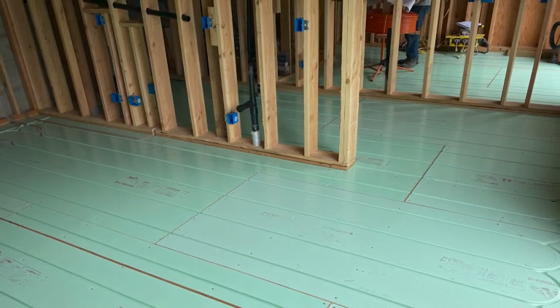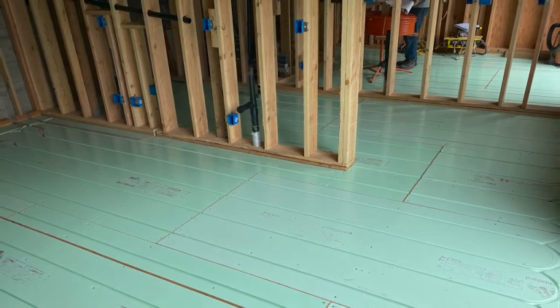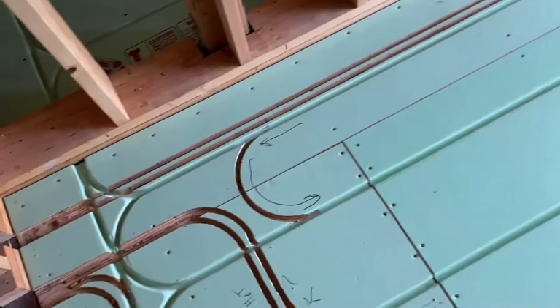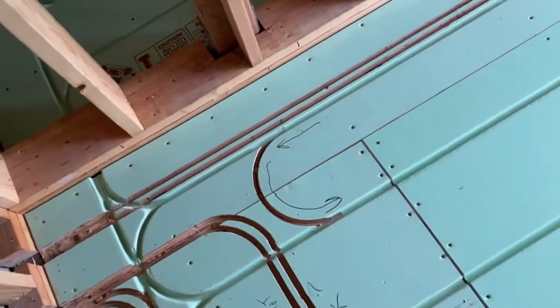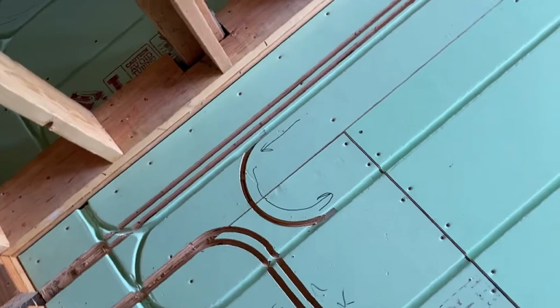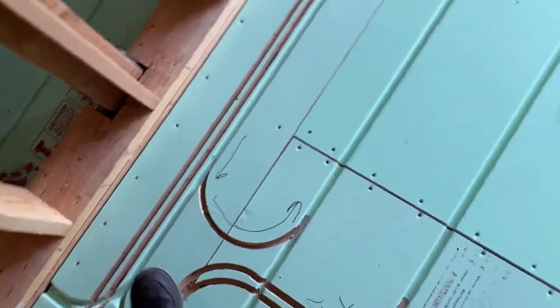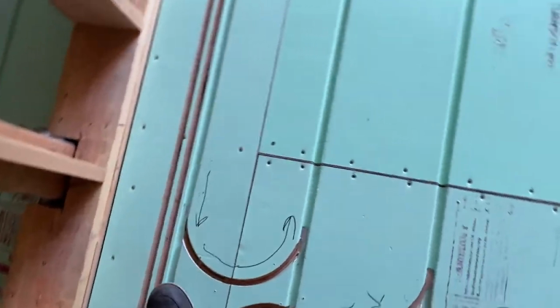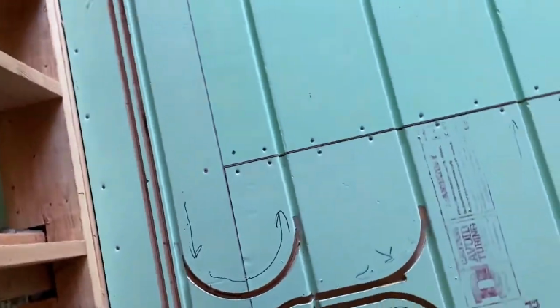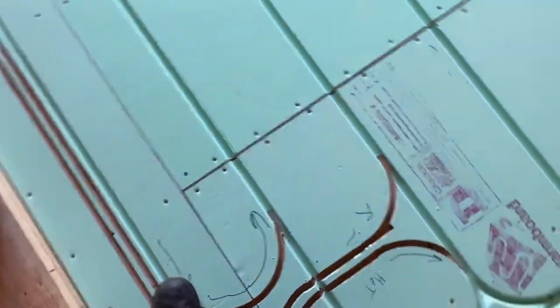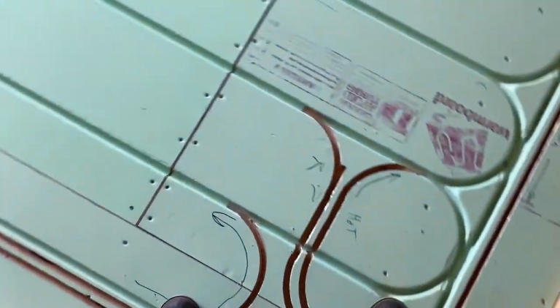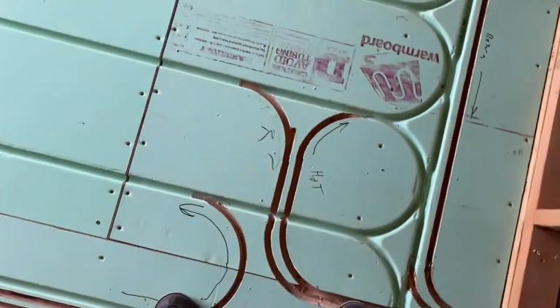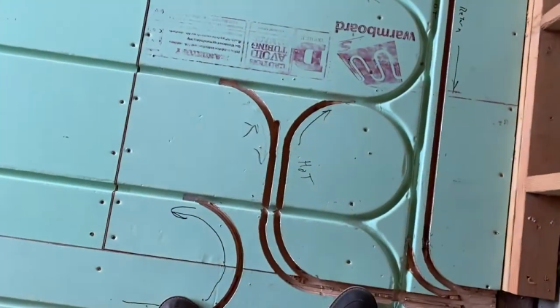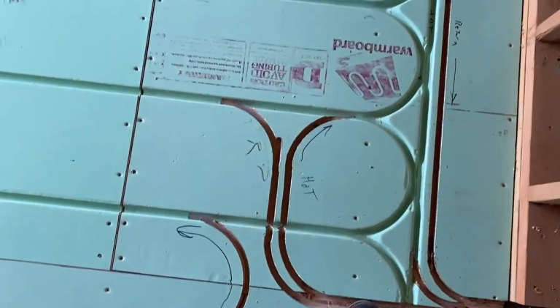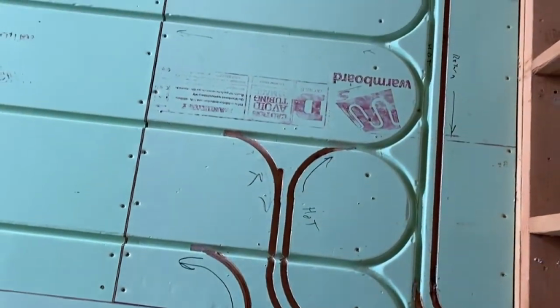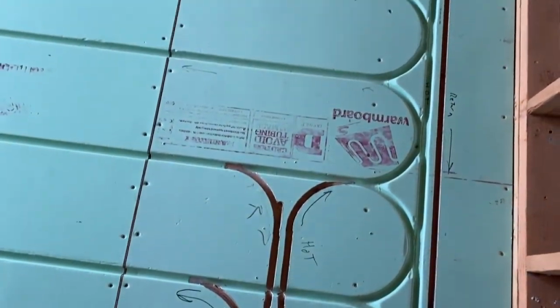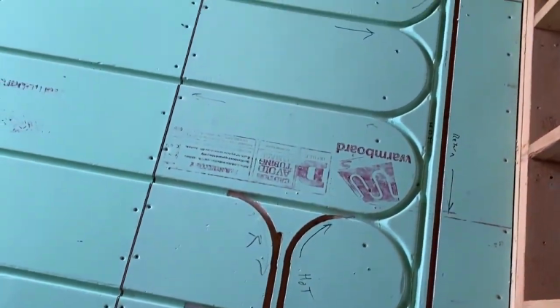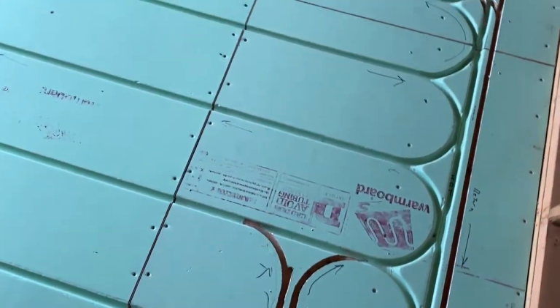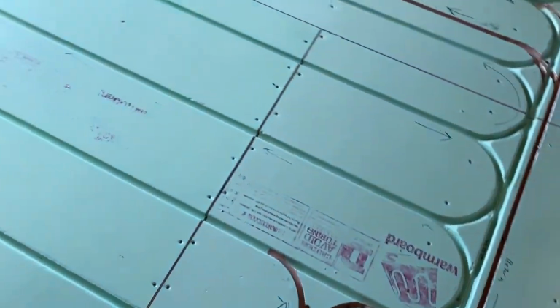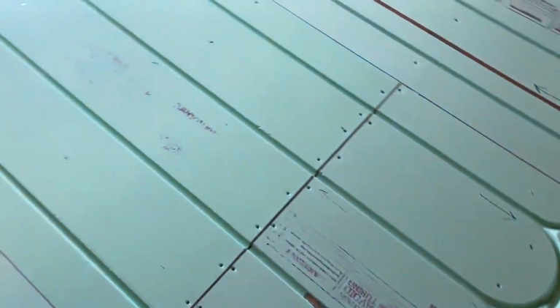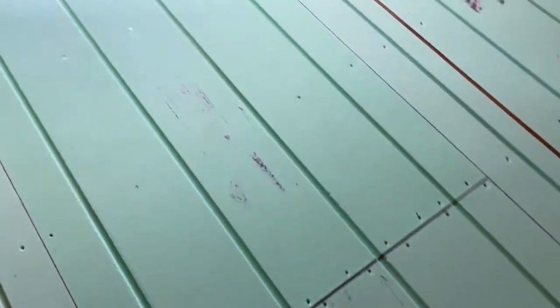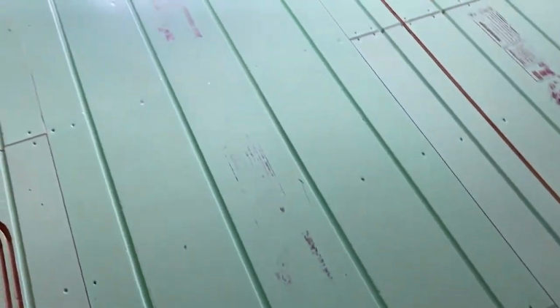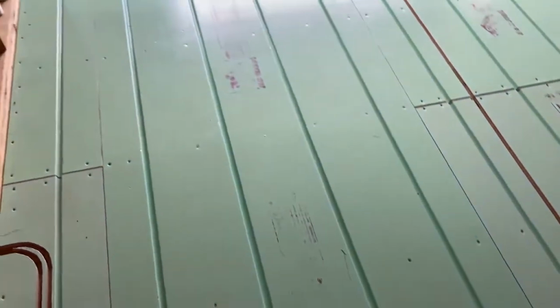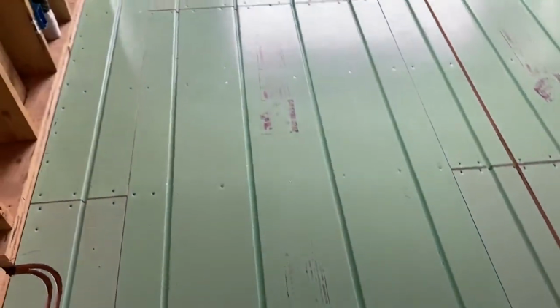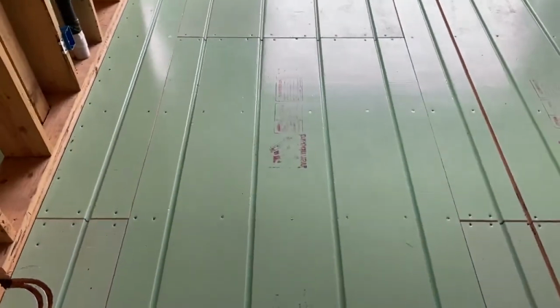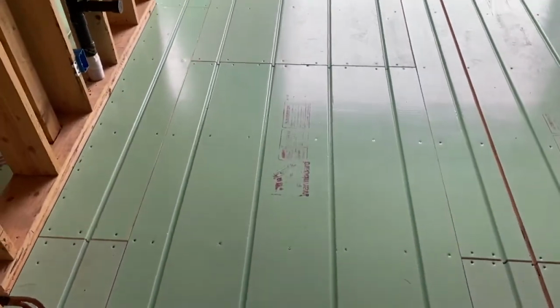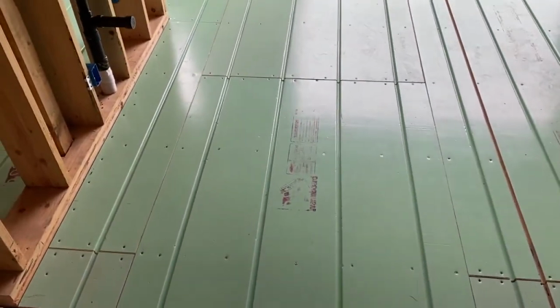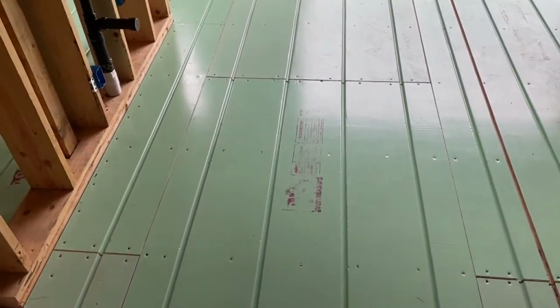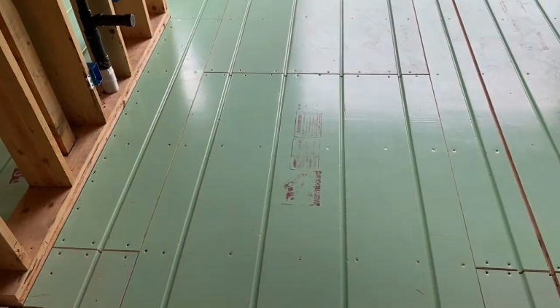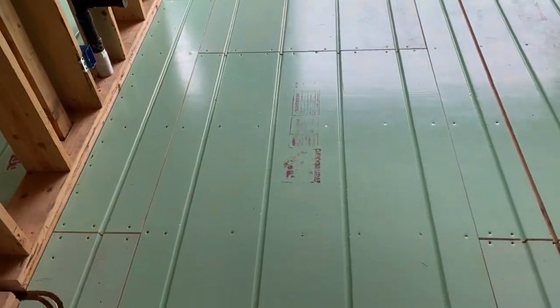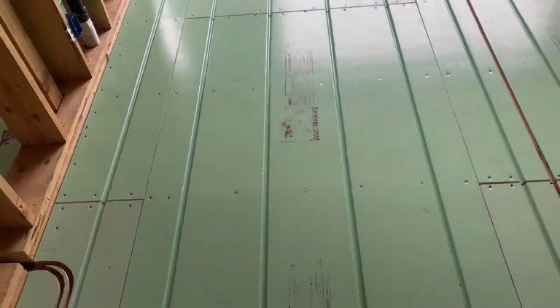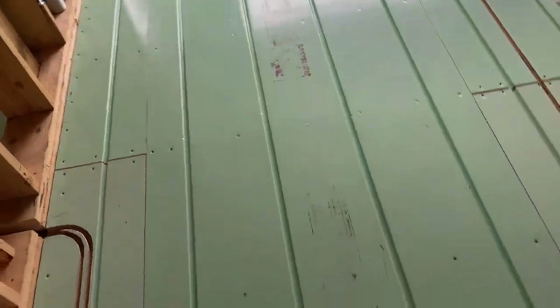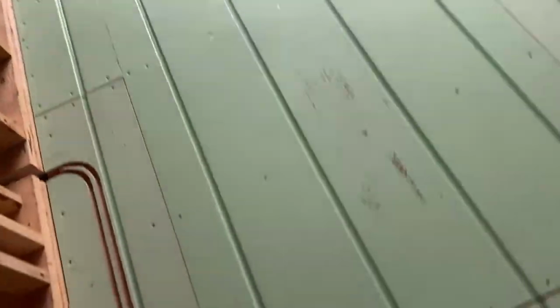Simple fix. We marked up the floor, looked at what we have to work with, and we found a pathway for the tubing.